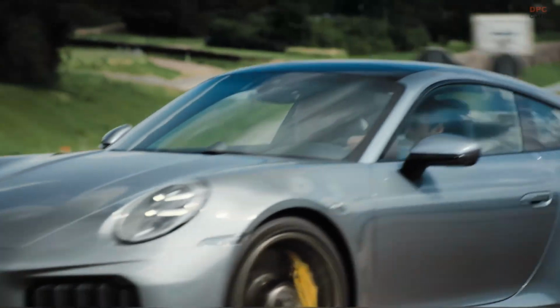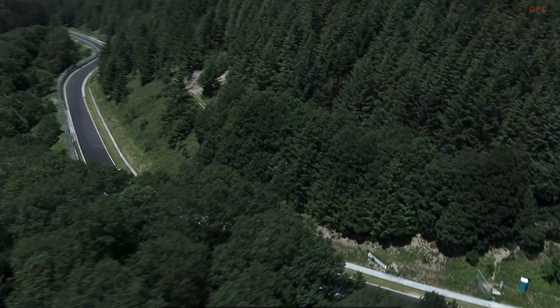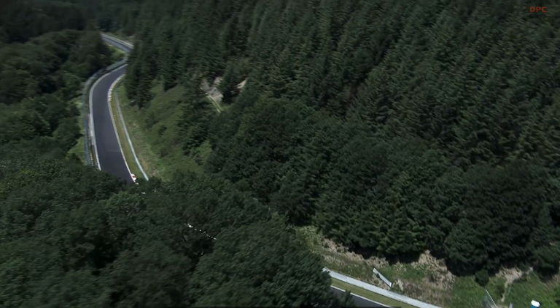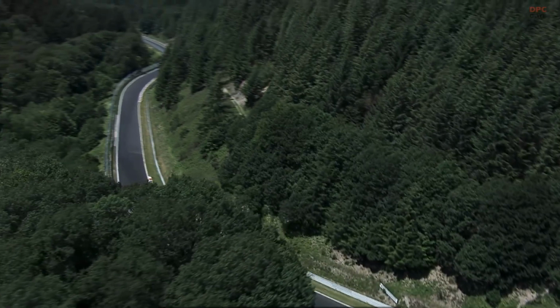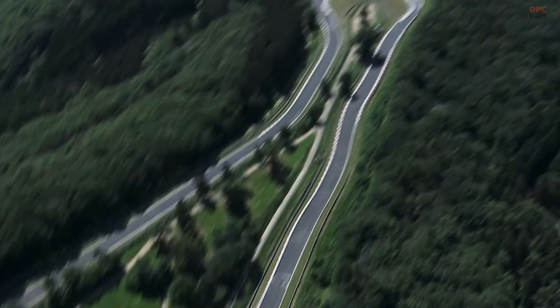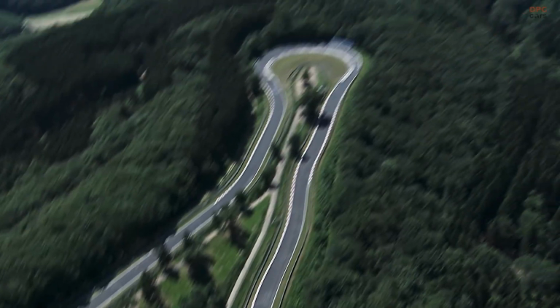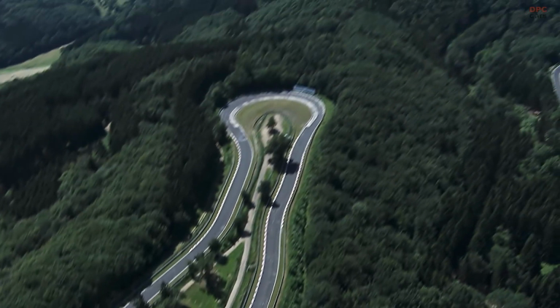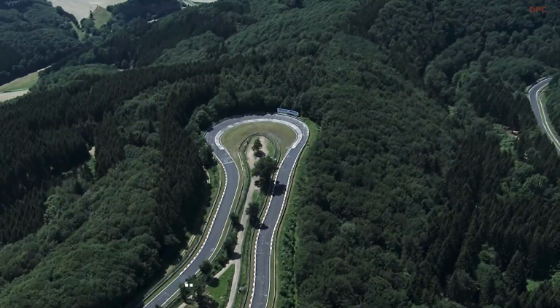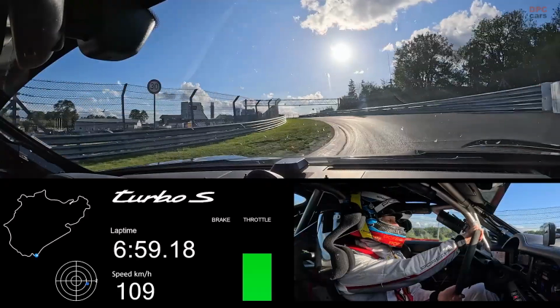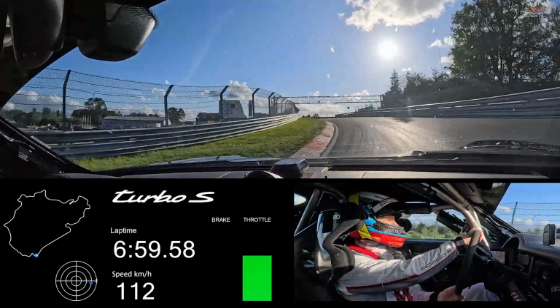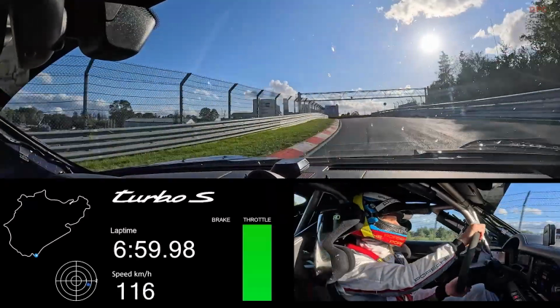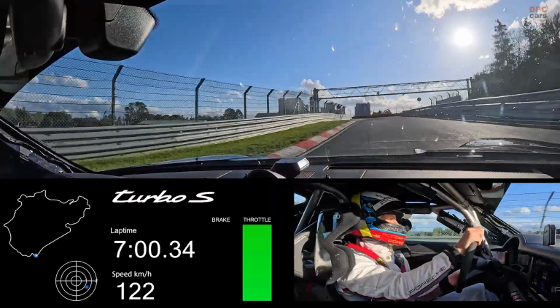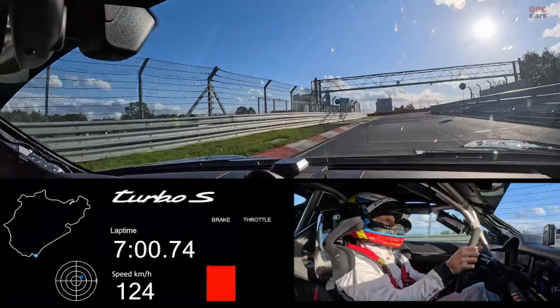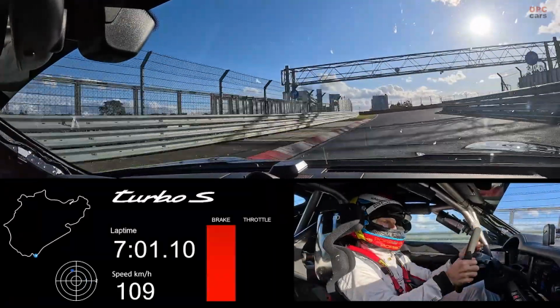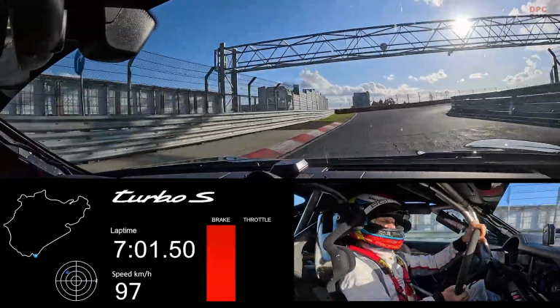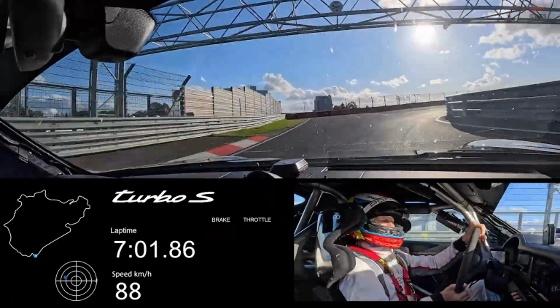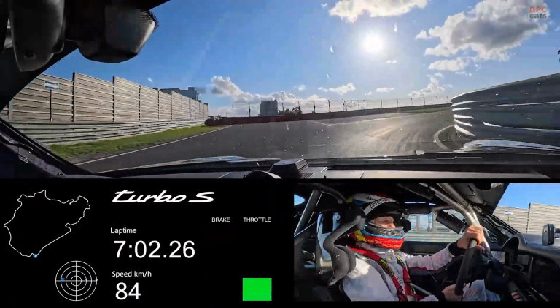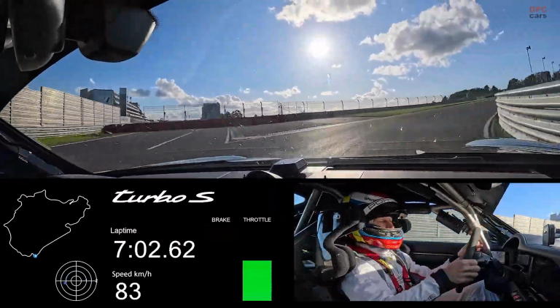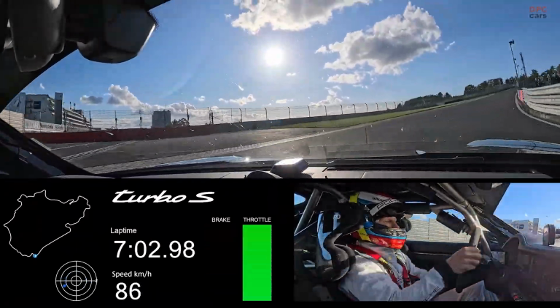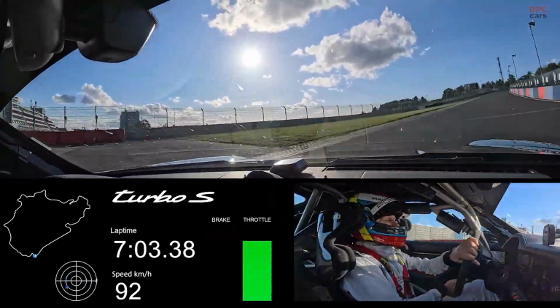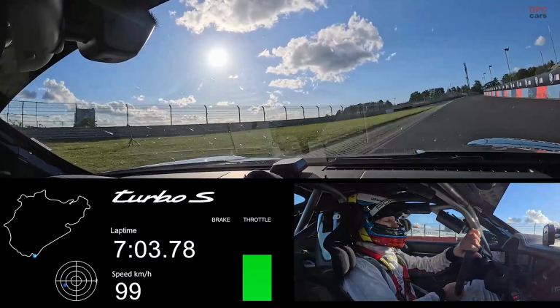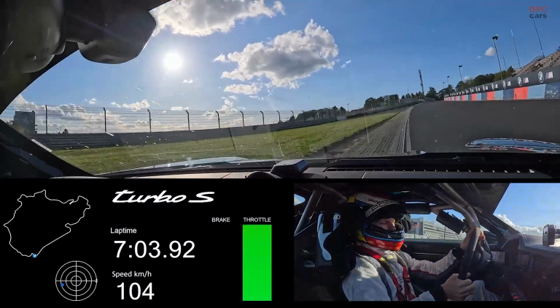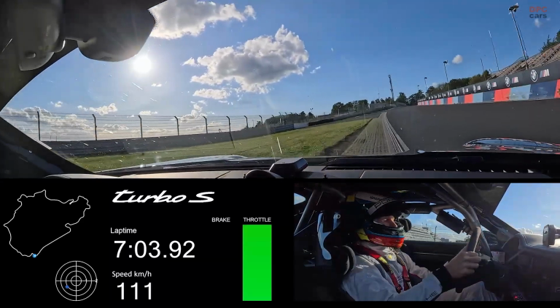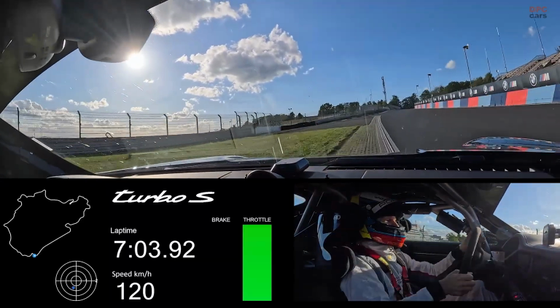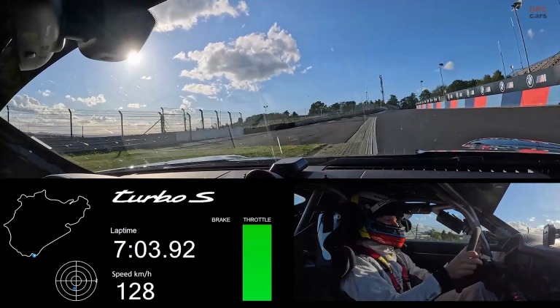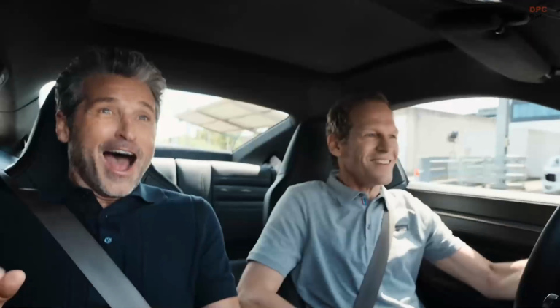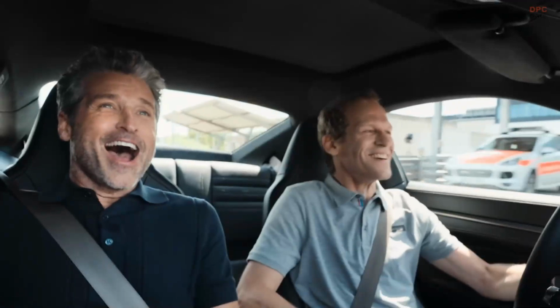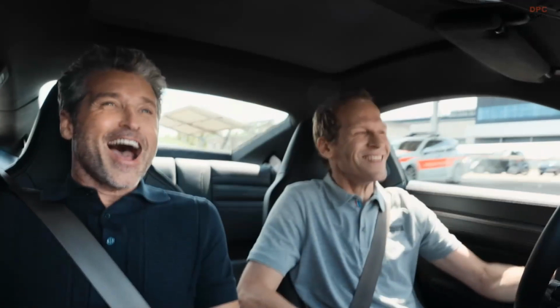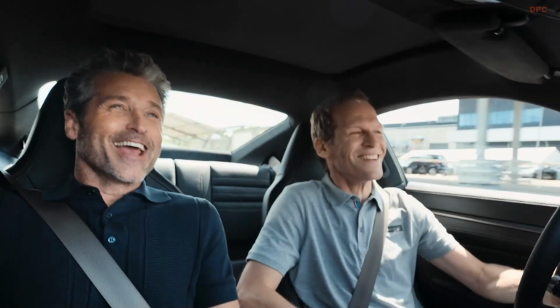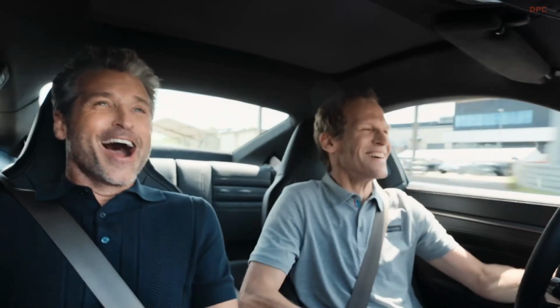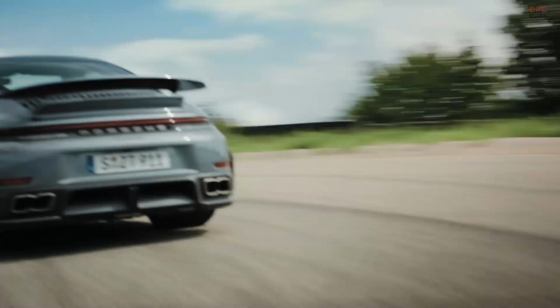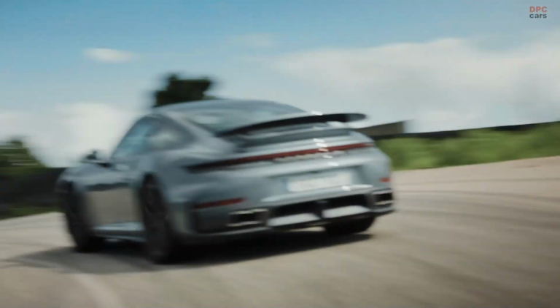The new 911 Turbo S is even more suitable for everyday use and even sportier. Jörg Bergmeister proves this on the Nordschleife, driving around 14 seconds faster than in the previous model. The development driver sums it up during the presentation drive with Patrick Dempsey.